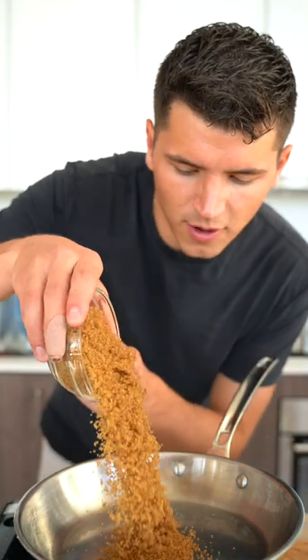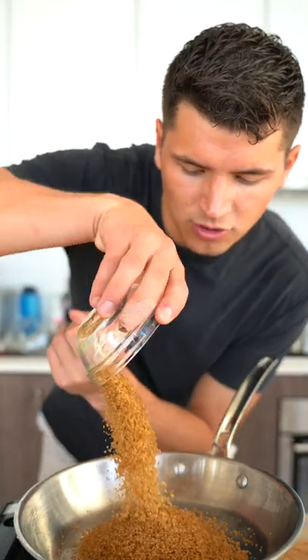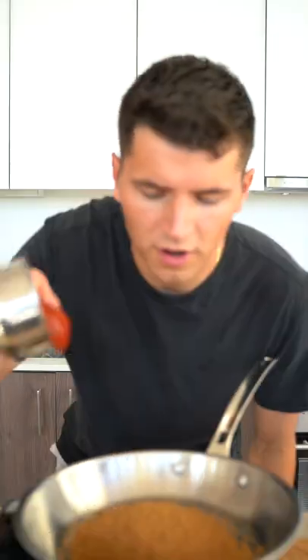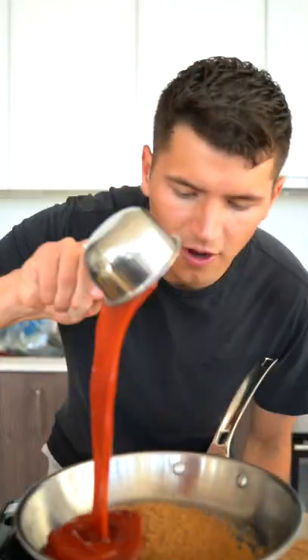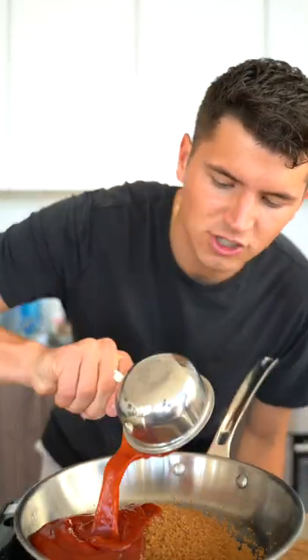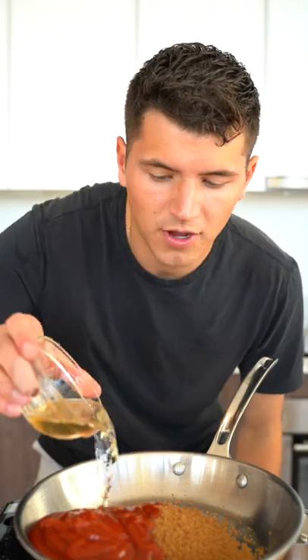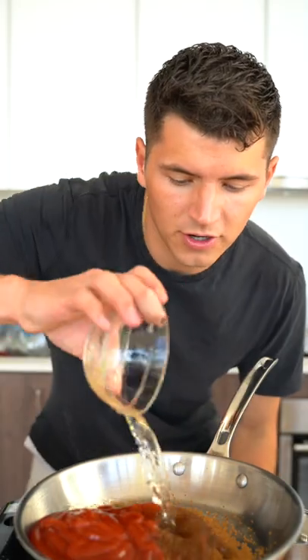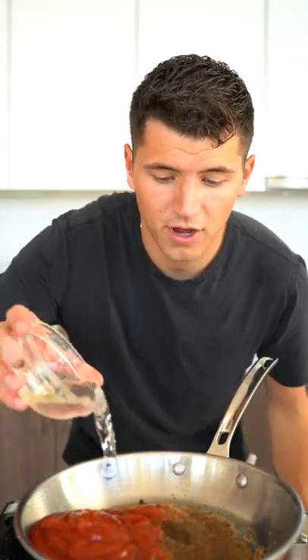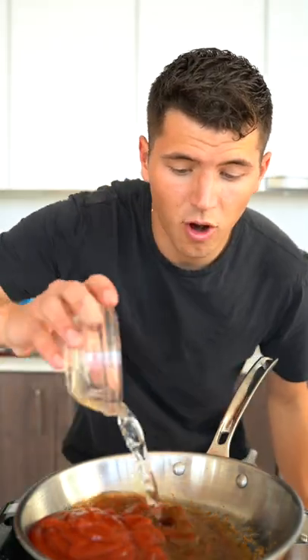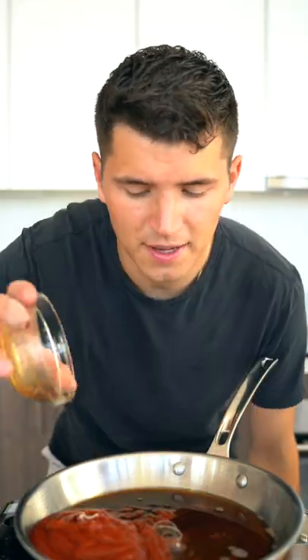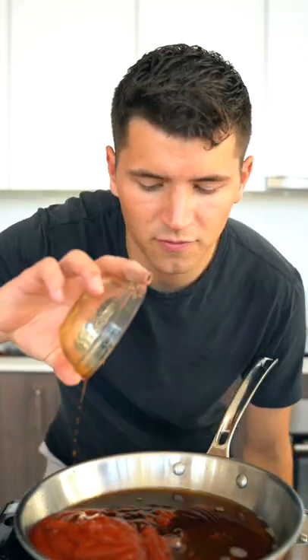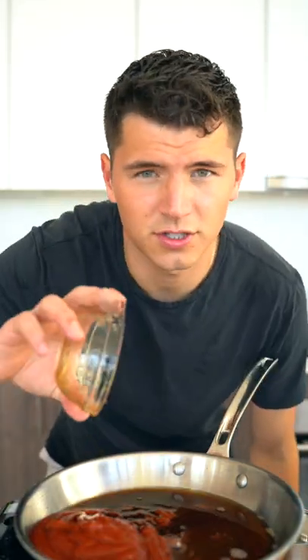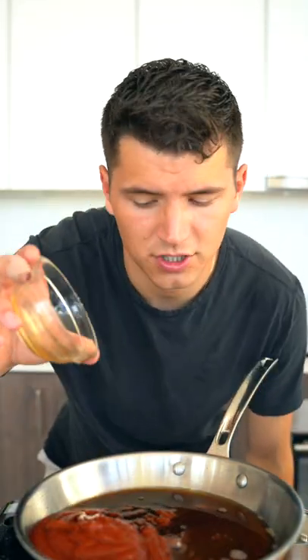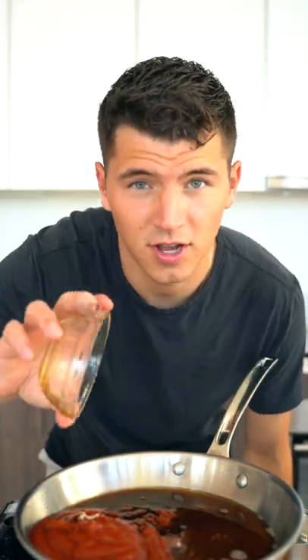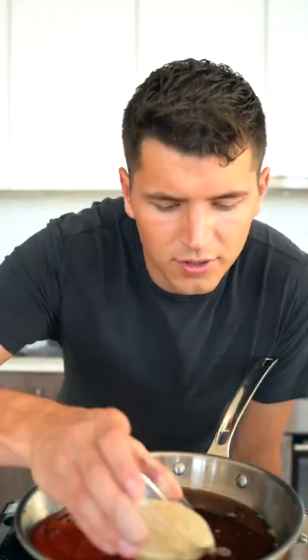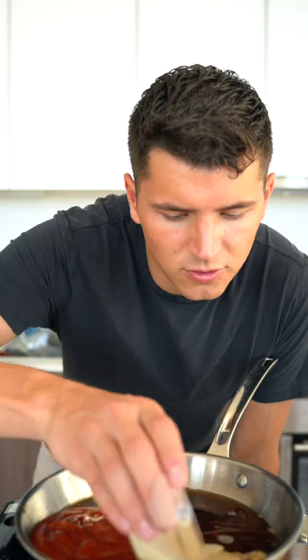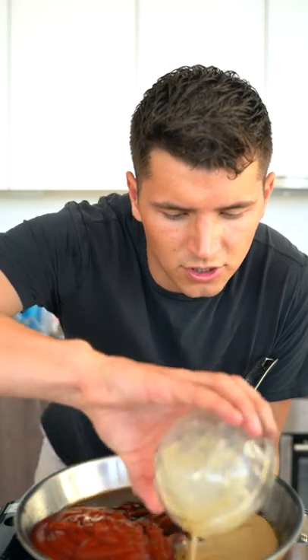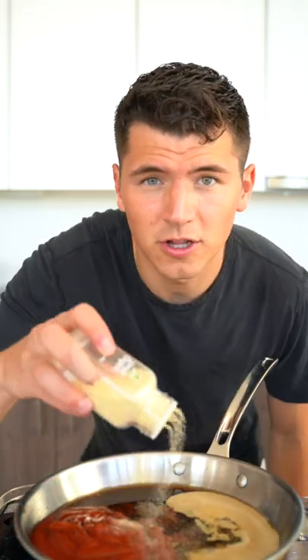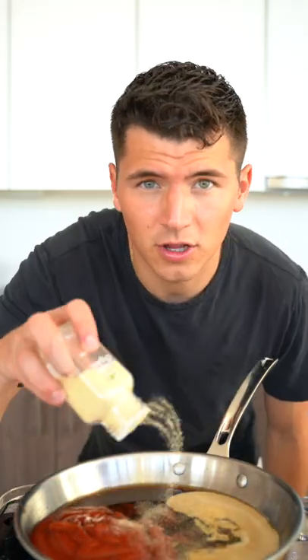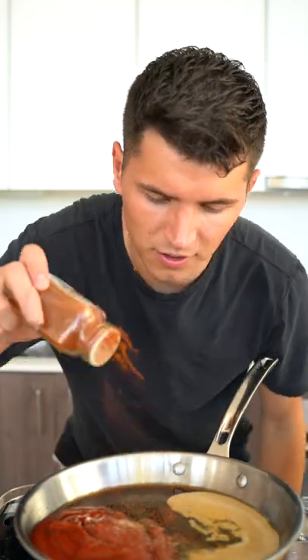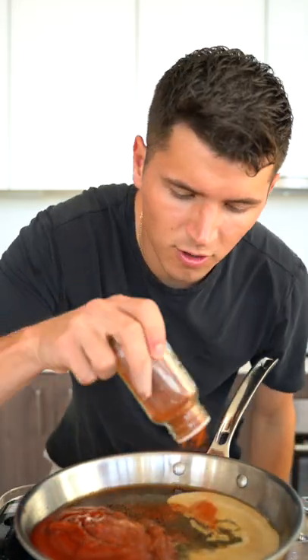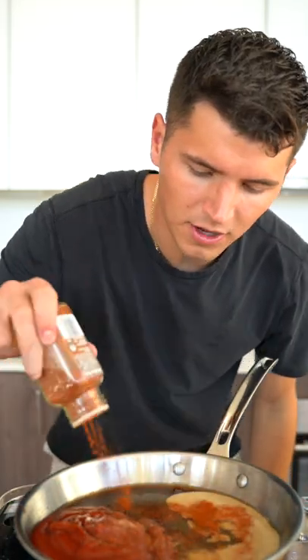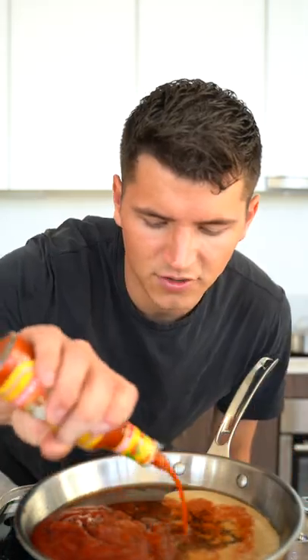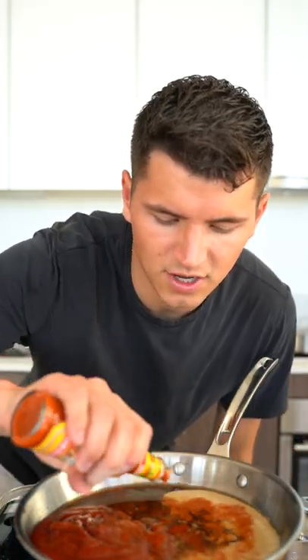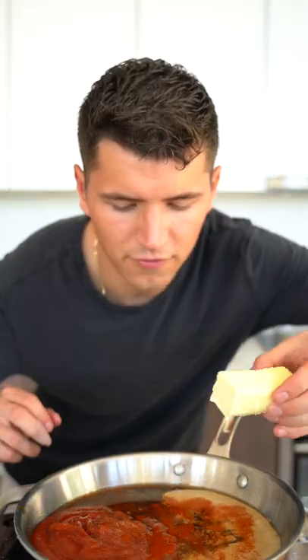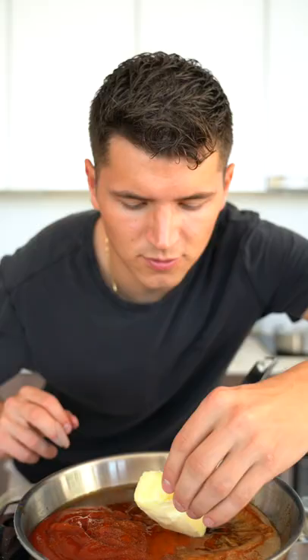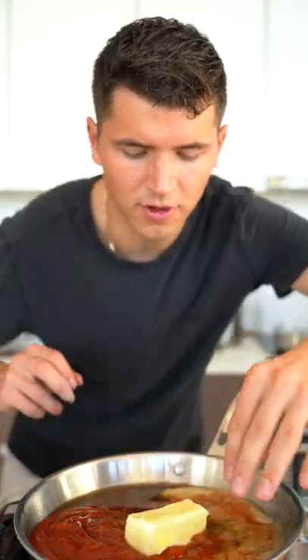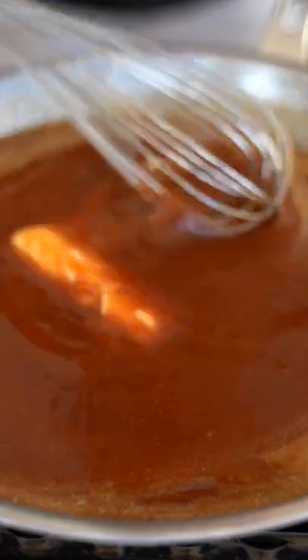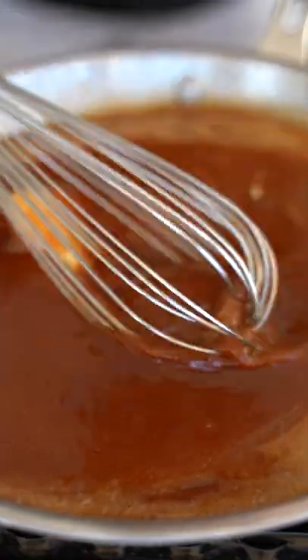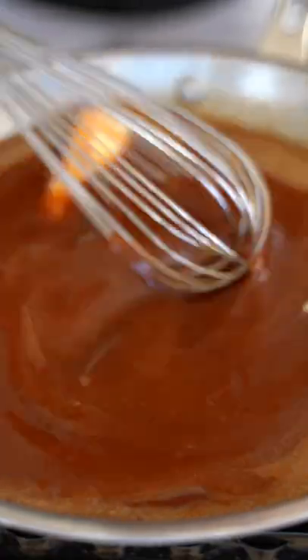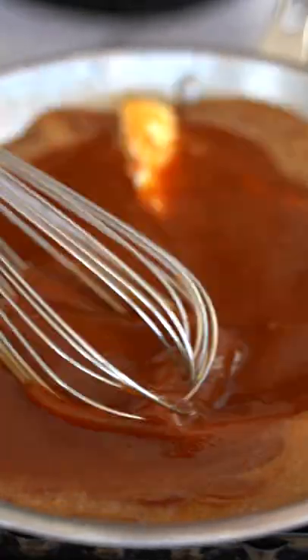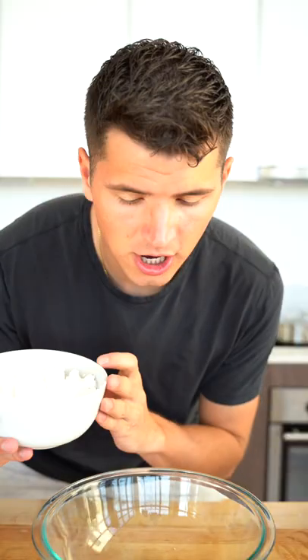...half cups brown sugar, one and a half cups ketchup, half a cup of vinegar, half a cup of water, a tablespoon of Worcestershire sauce, two tablespoons mustard, a sprinkle of garlic powder, sprinkle of smoked paprika, dash of hot sauce, and a few tablespoons of butter. Whisk over medium heat until thickened. For our dredge...